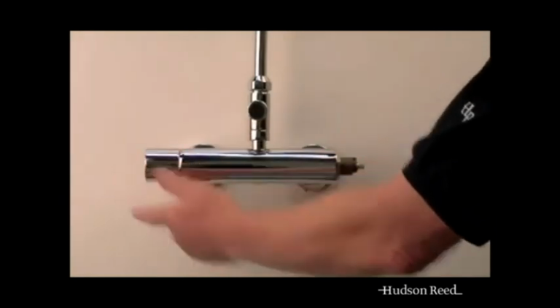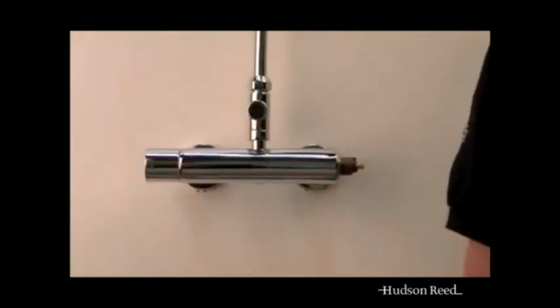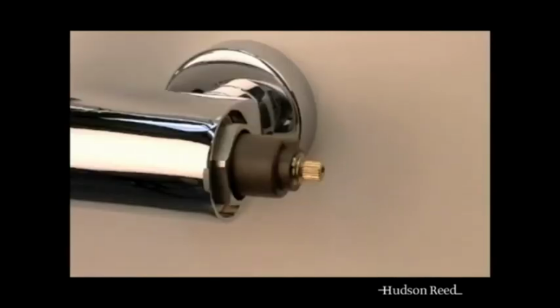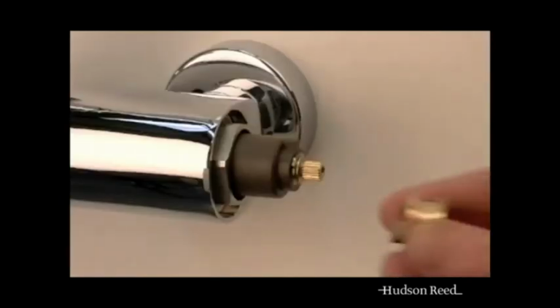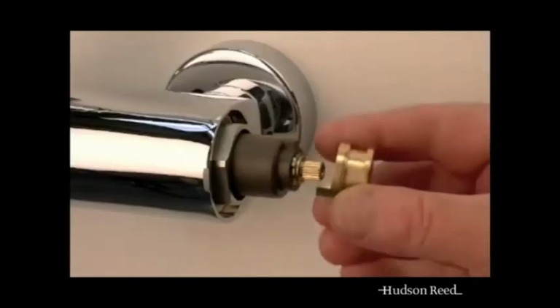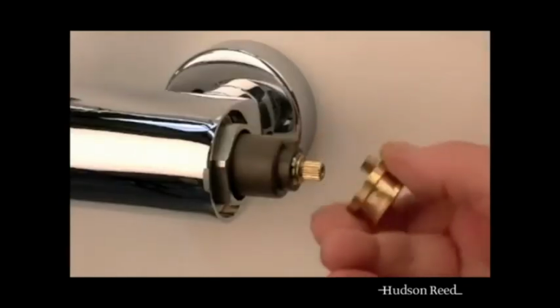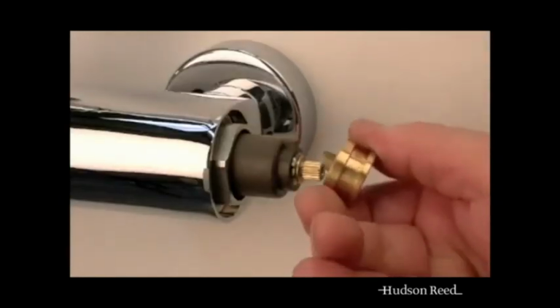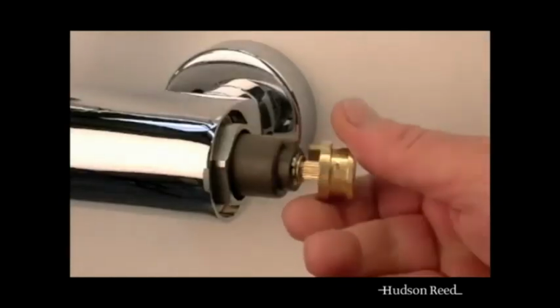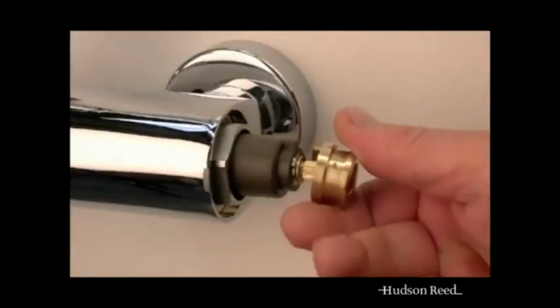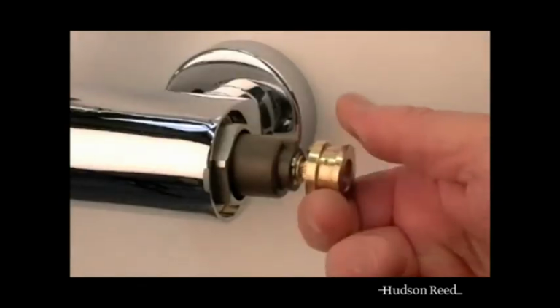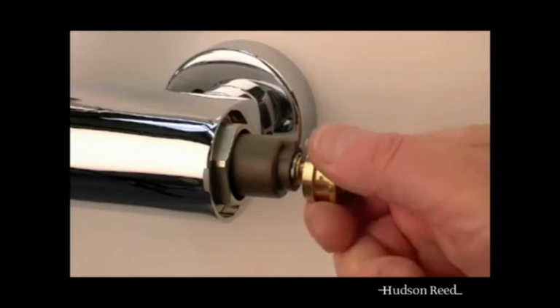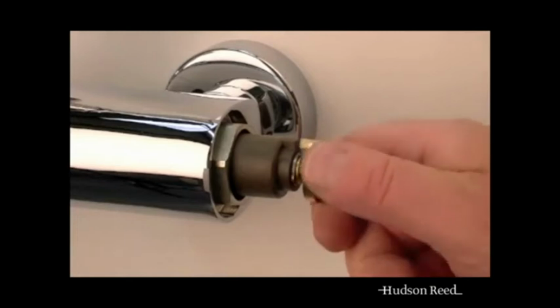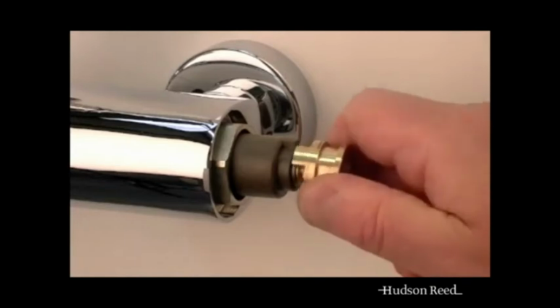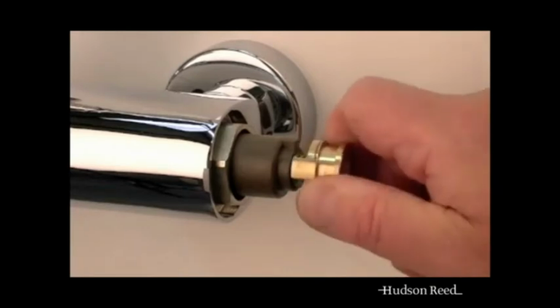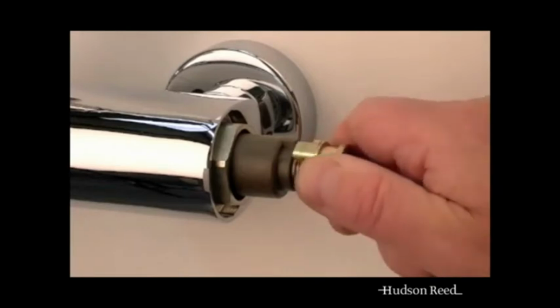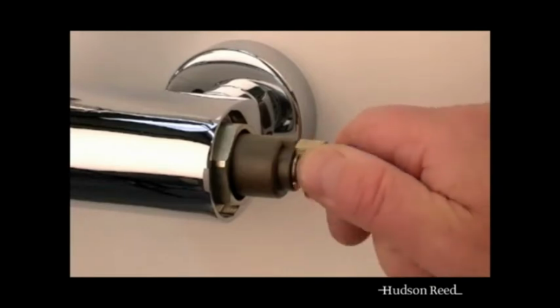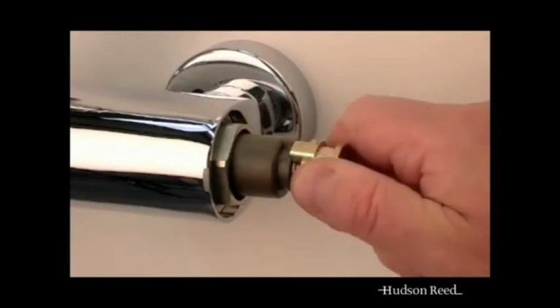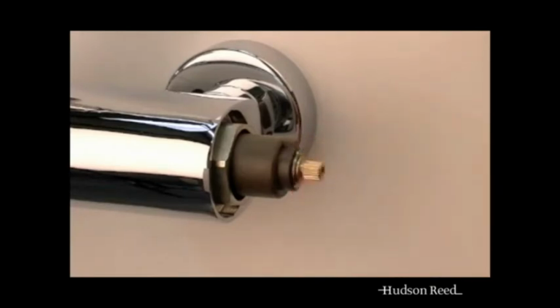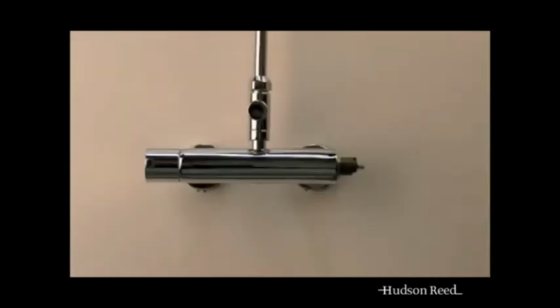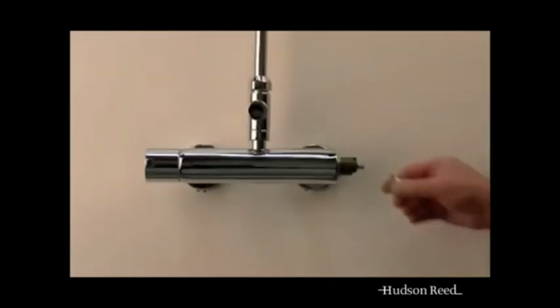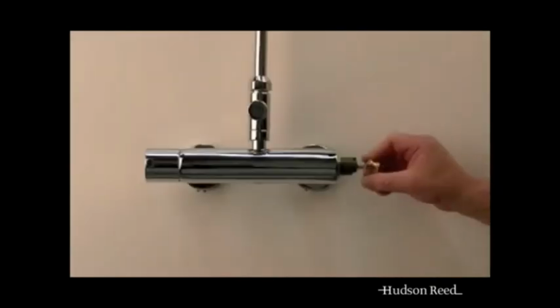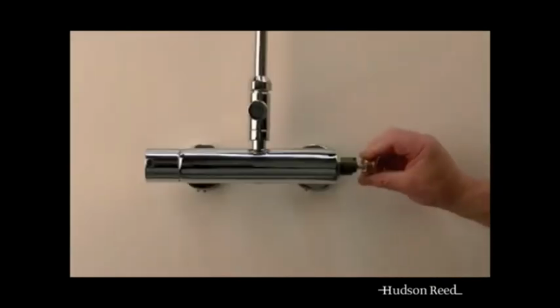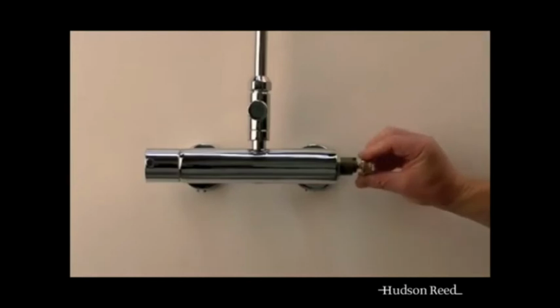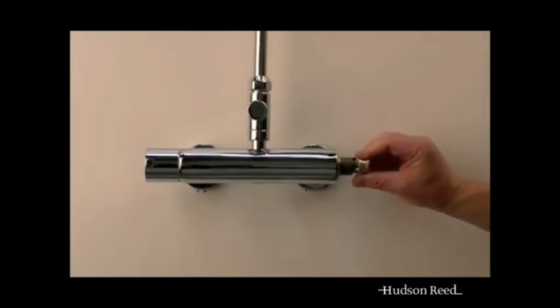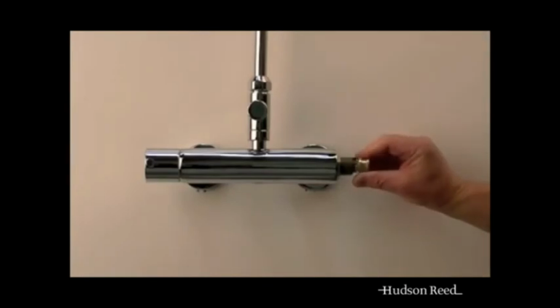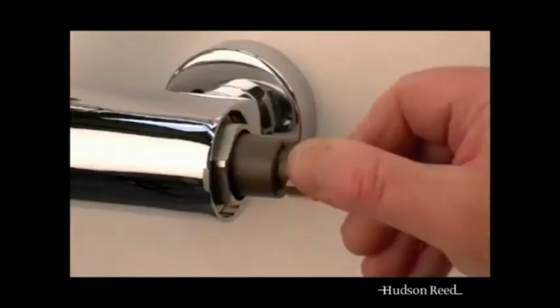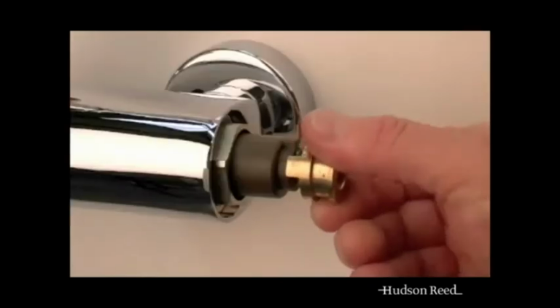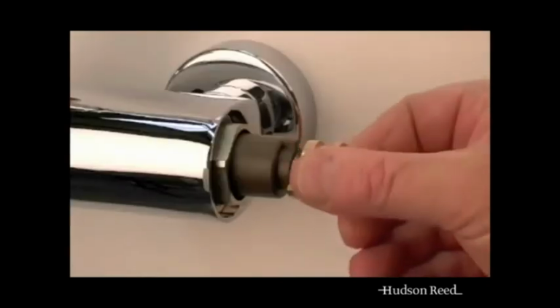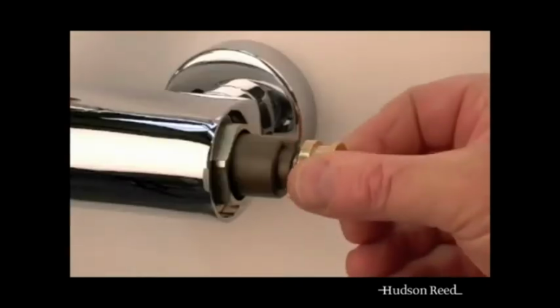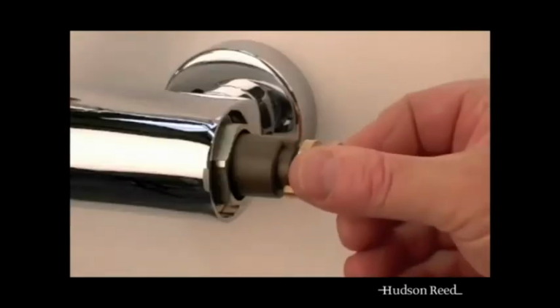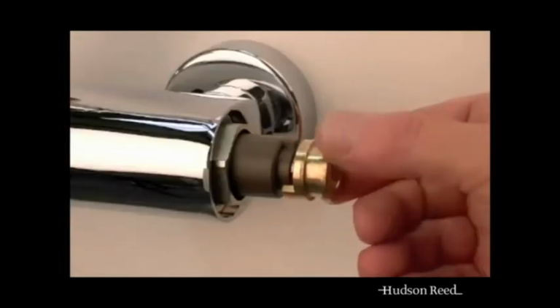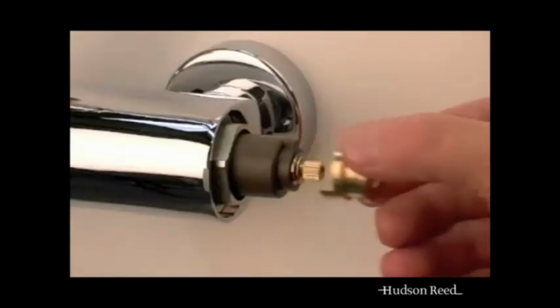If the shower is too cold then start to turn the brass spindle anticlockwise until the required temperature is achieved. If the shower is too hot turn the brass spindle clockwise until the required temperature is achieved.